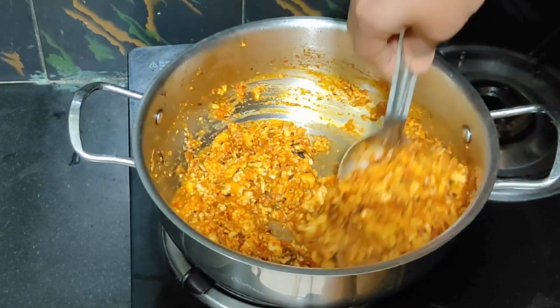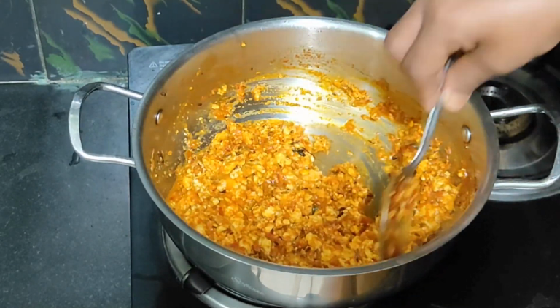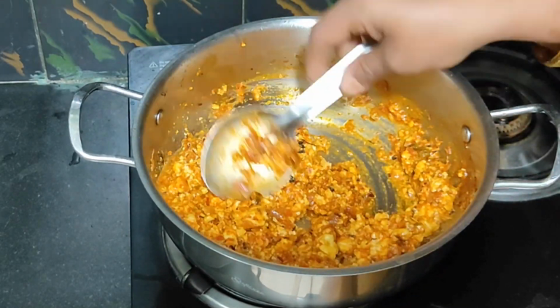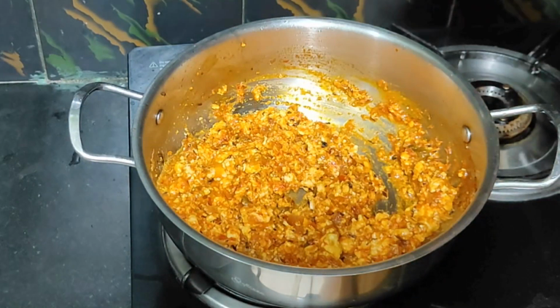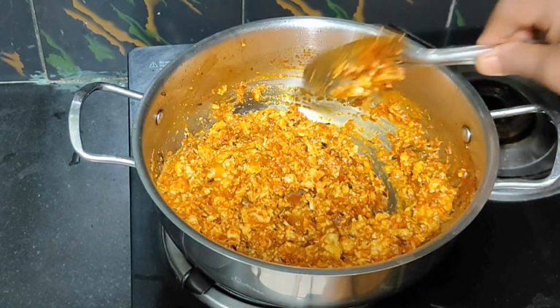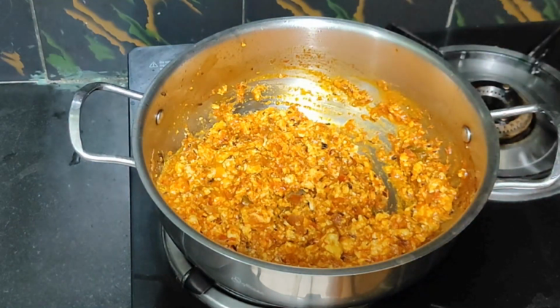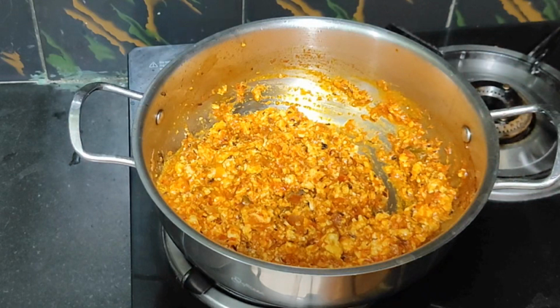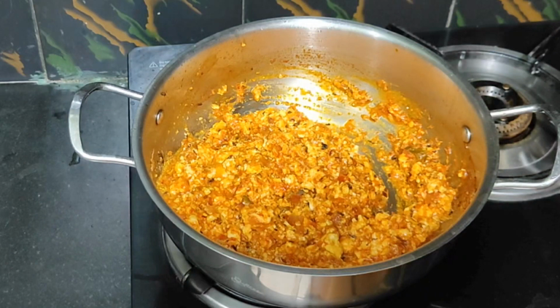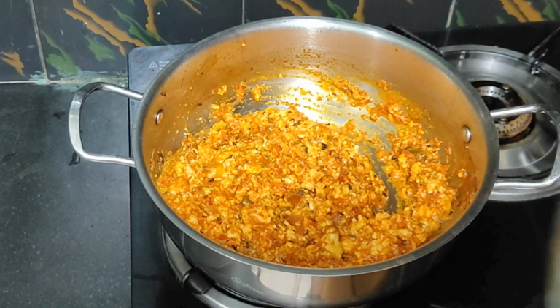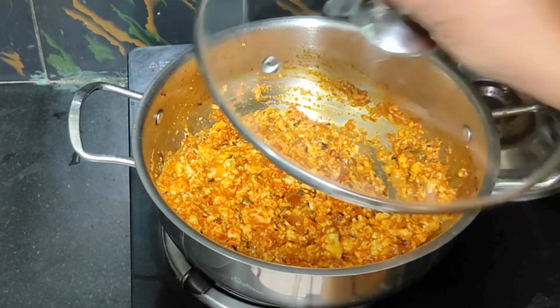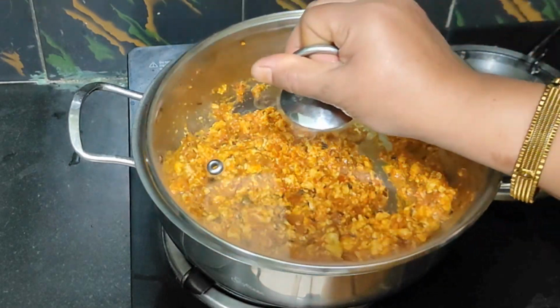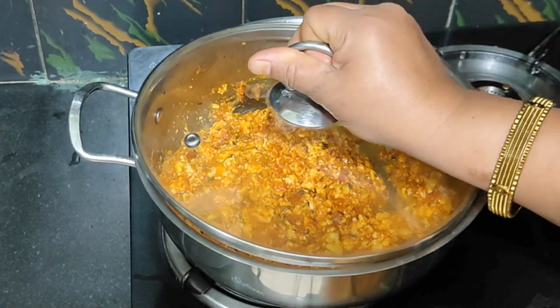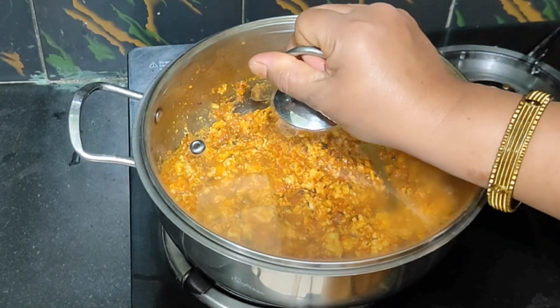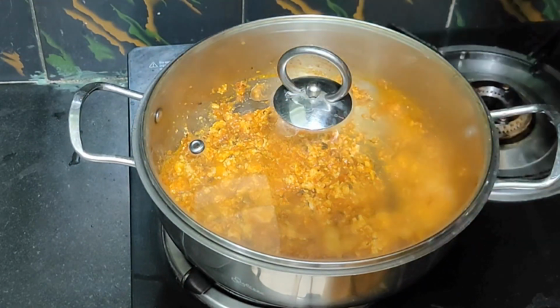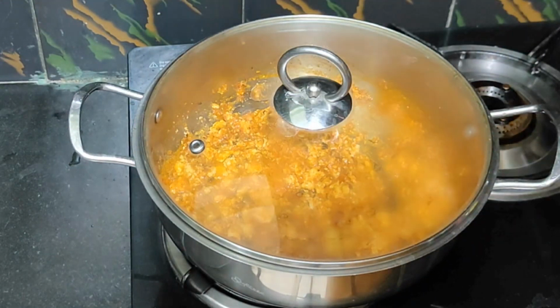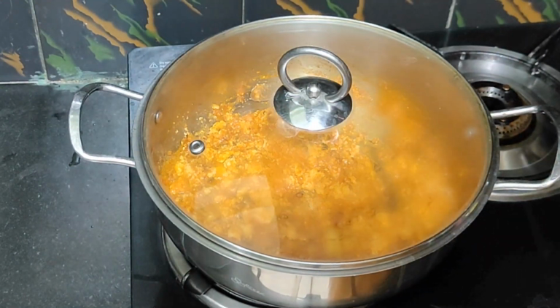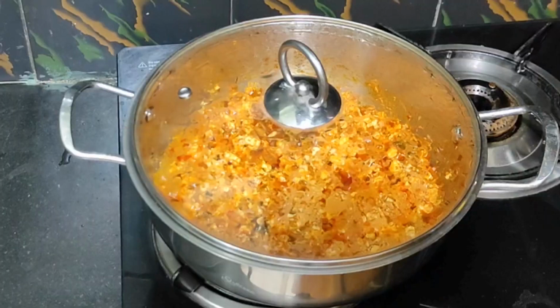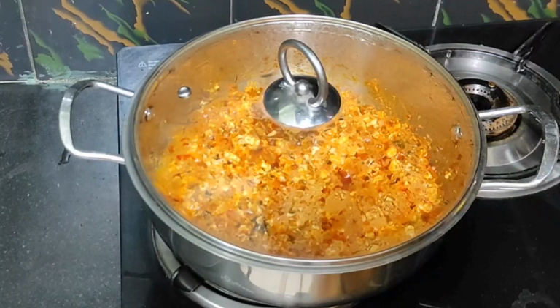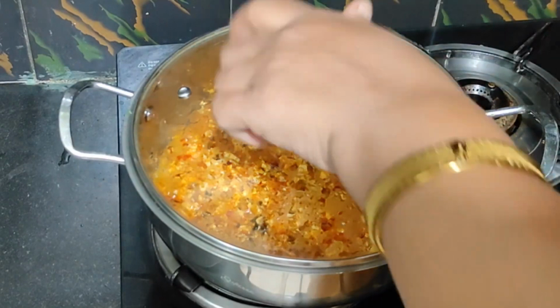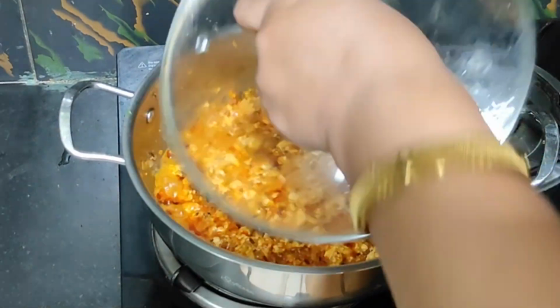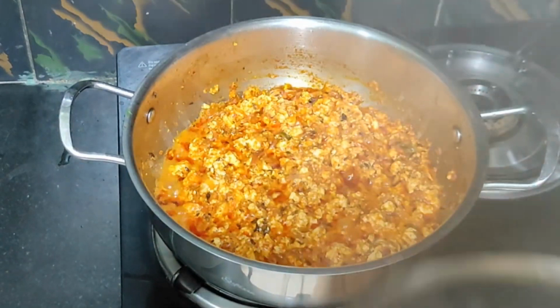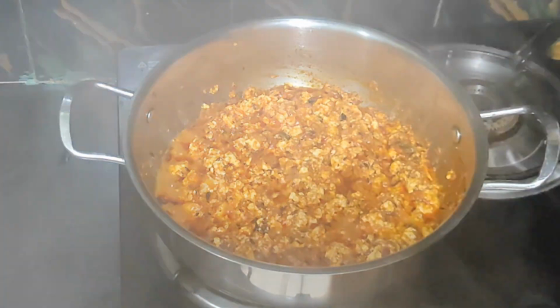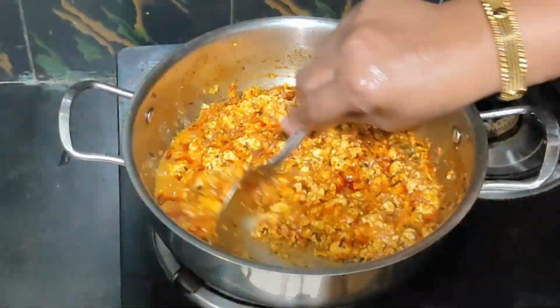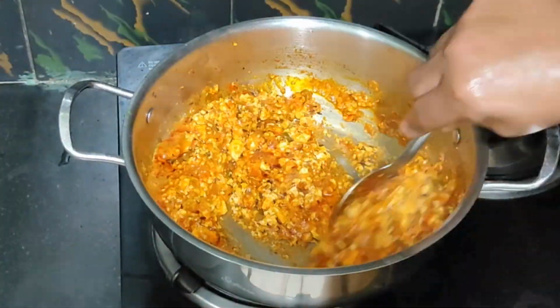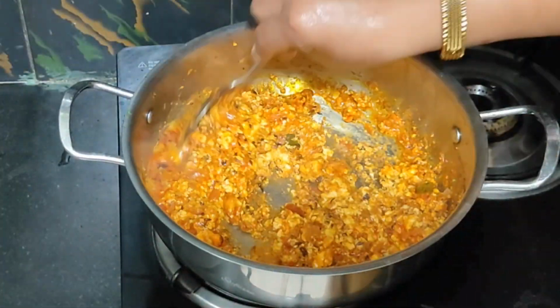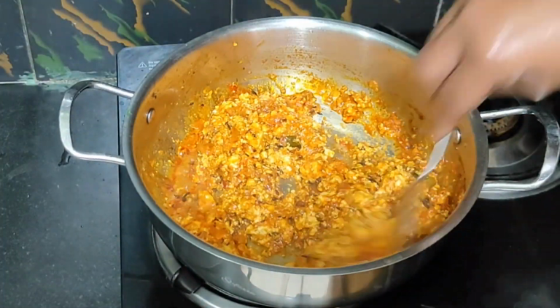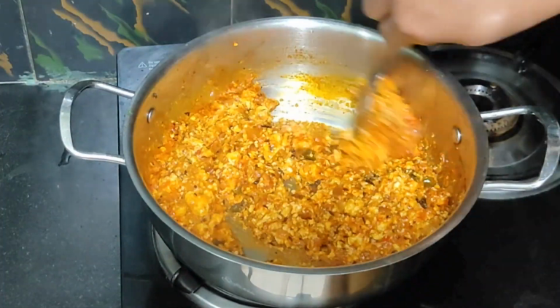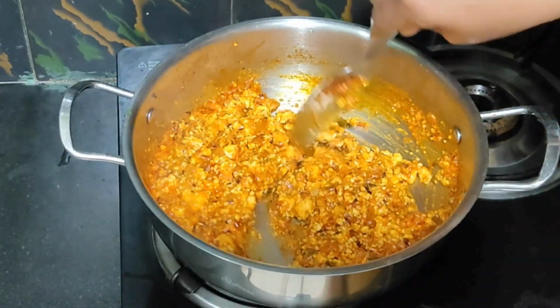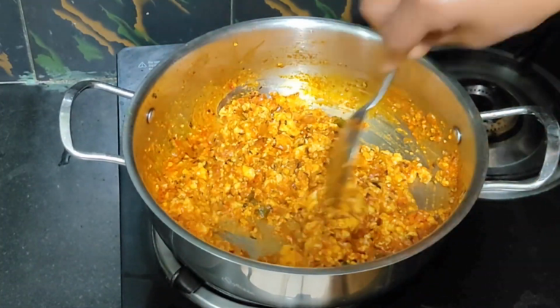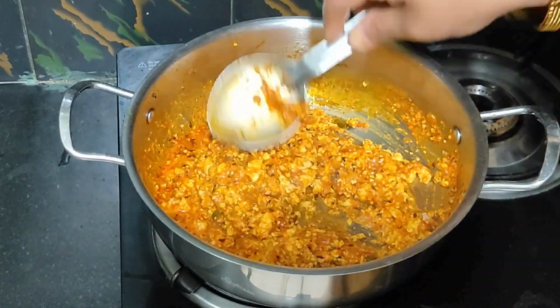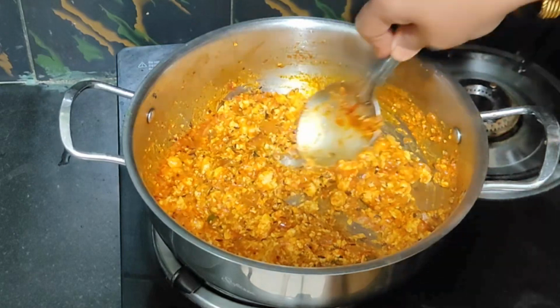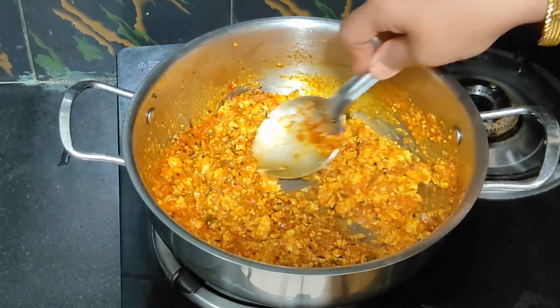We will cook it in low flame. We will make it cool.